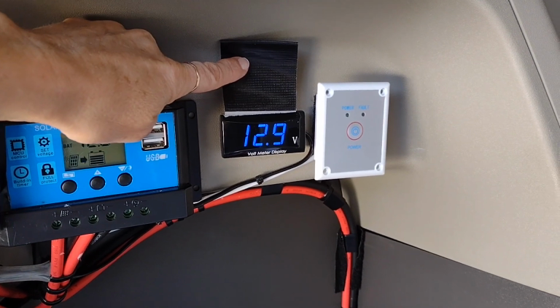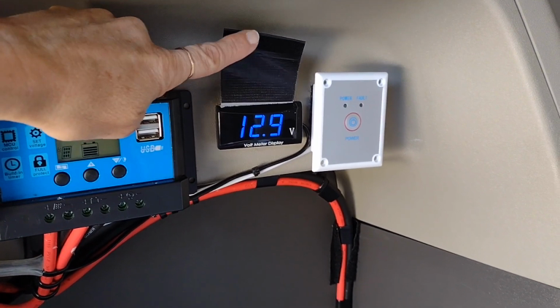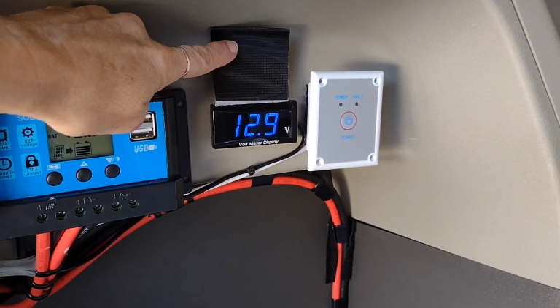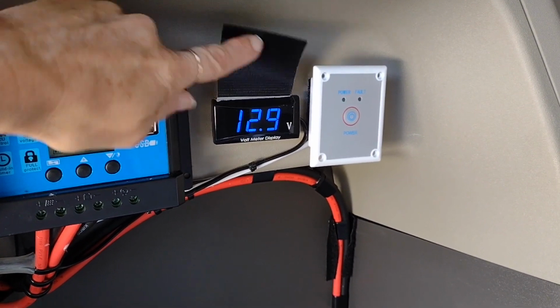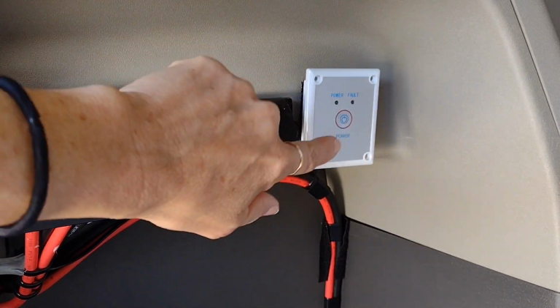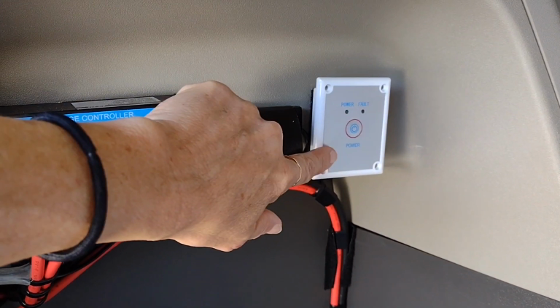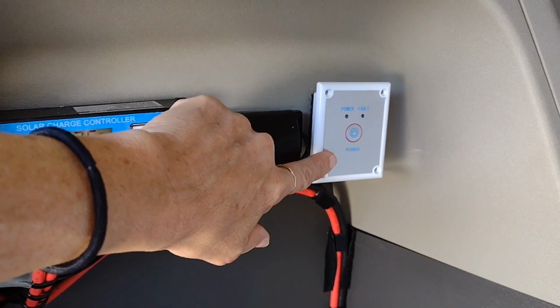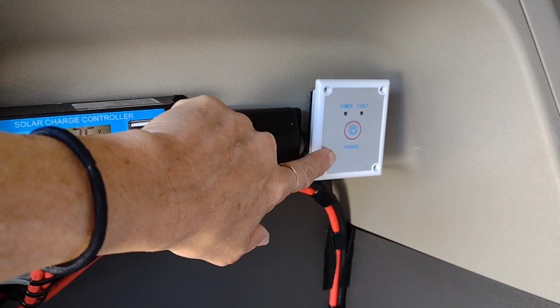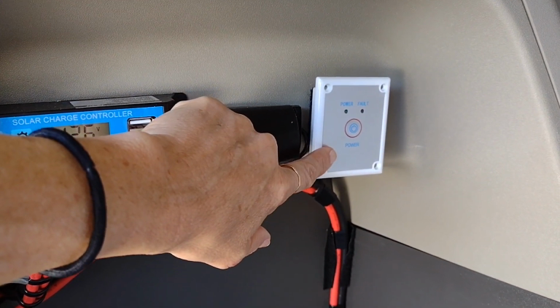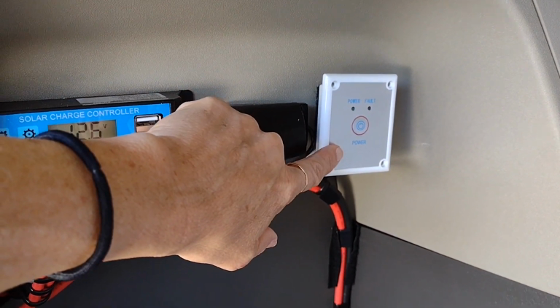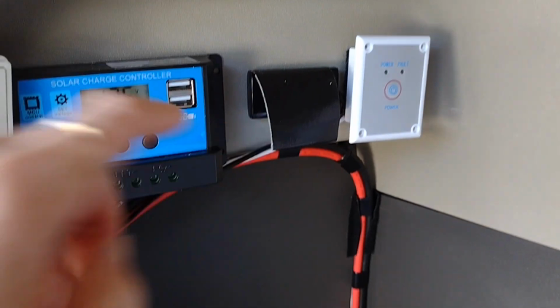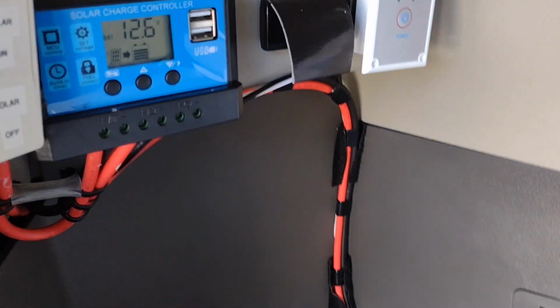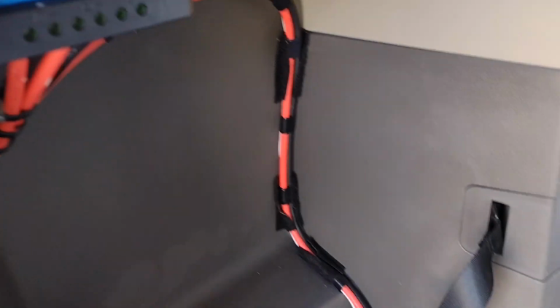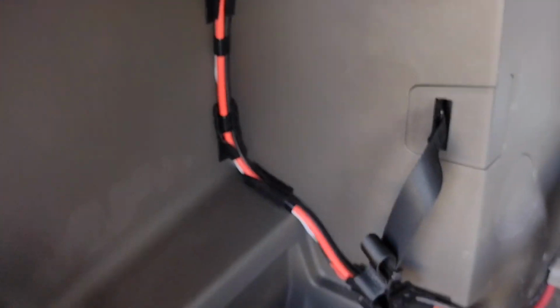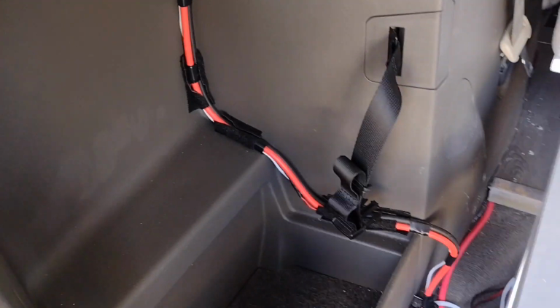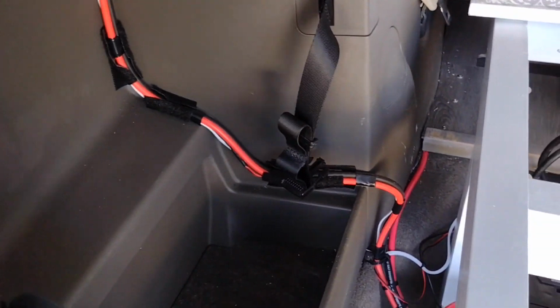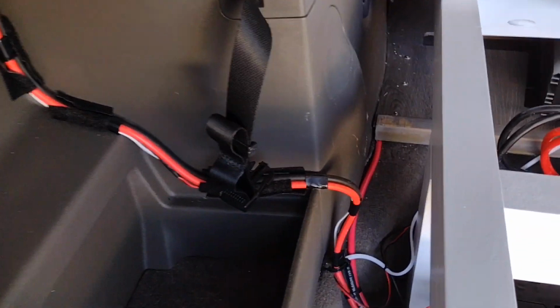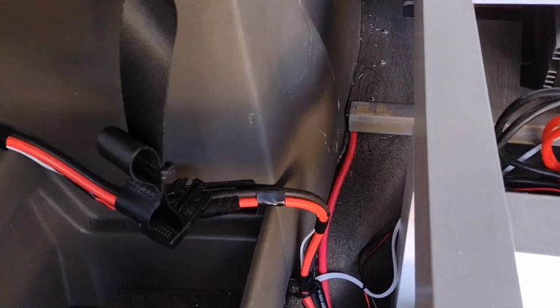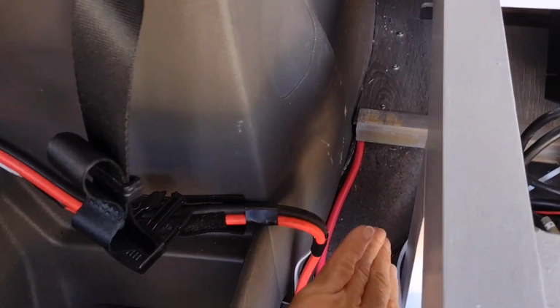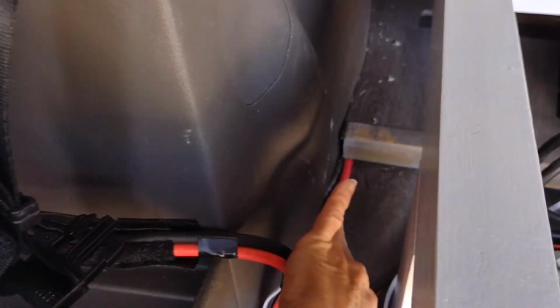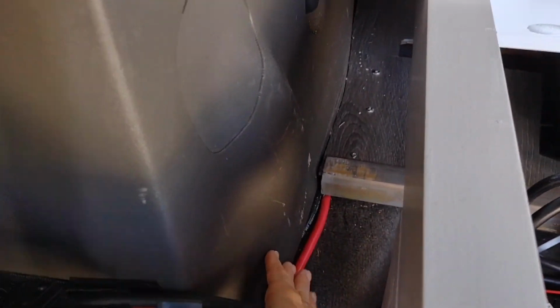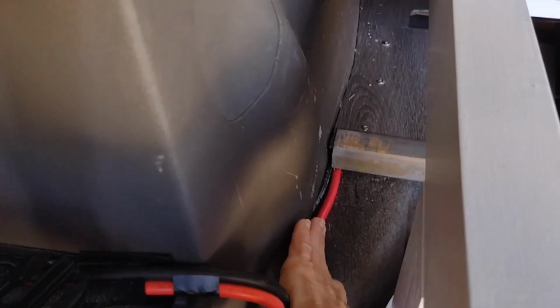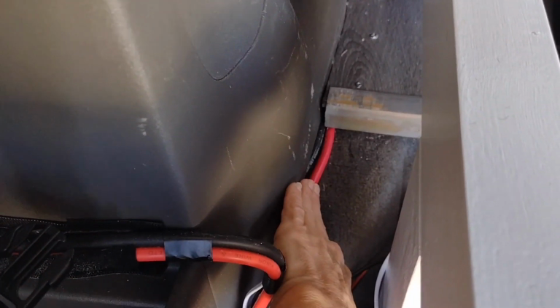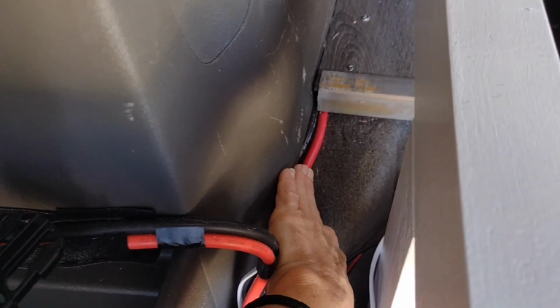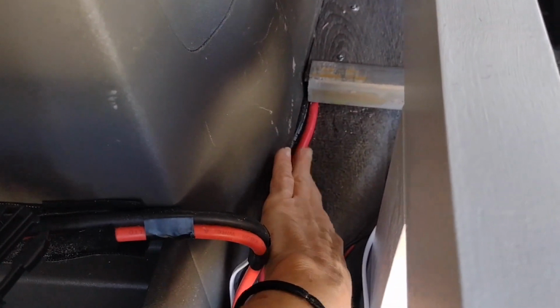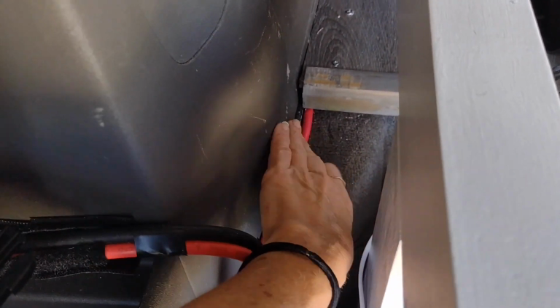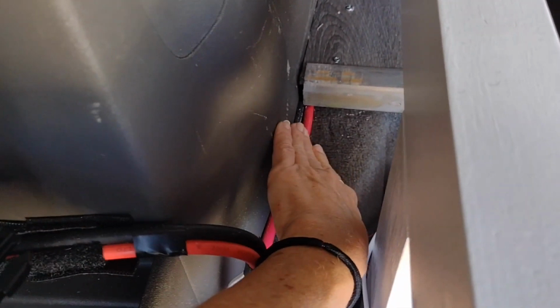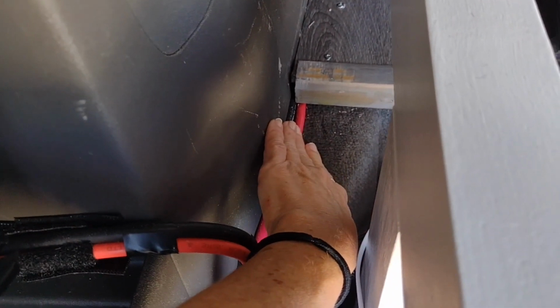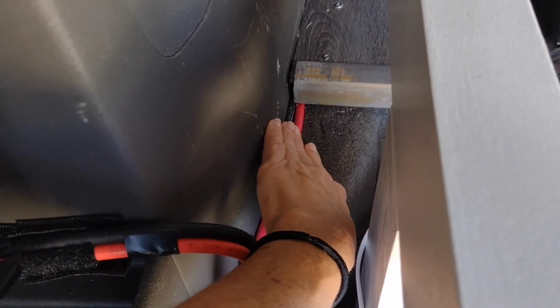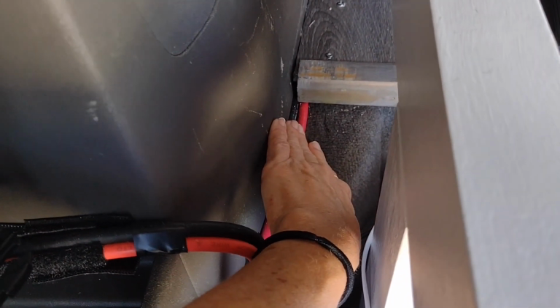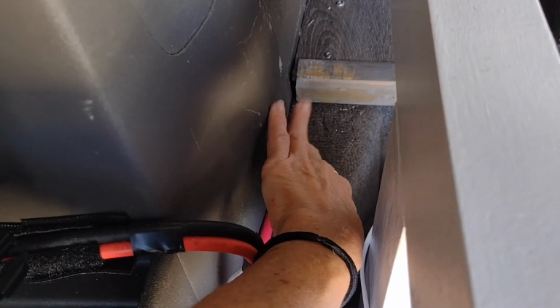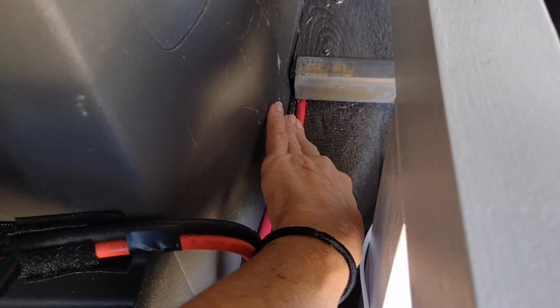This is a solar charge controller and a voltmeter for the marine deep cycle batteries below. This is a remote start for the inverter. The wiring from that all comes down together and is joined by the wiring from the car's alternator that goes underneath the flooring, so you can't see it anywhere else except for here.